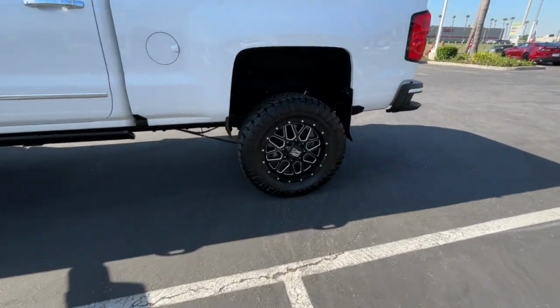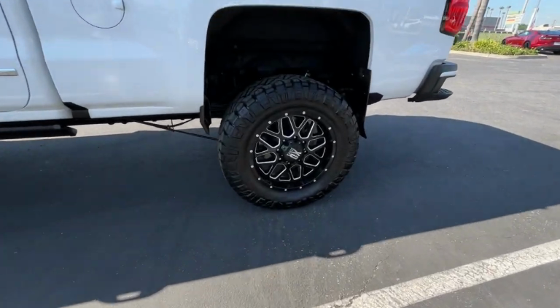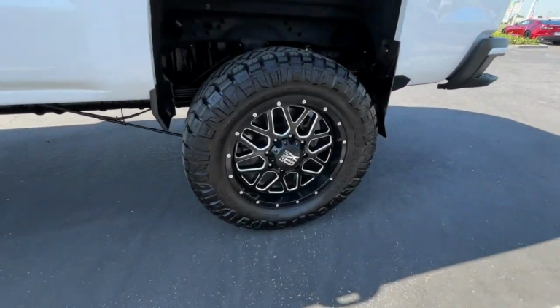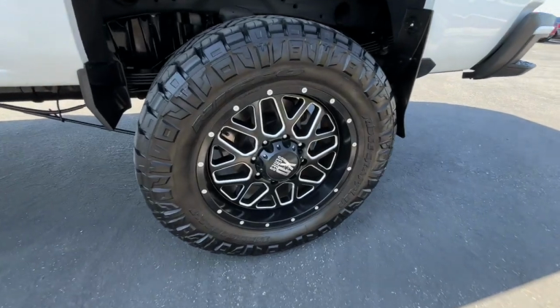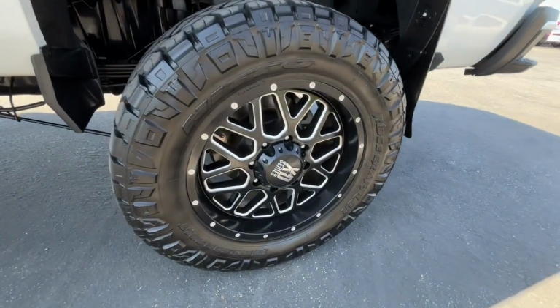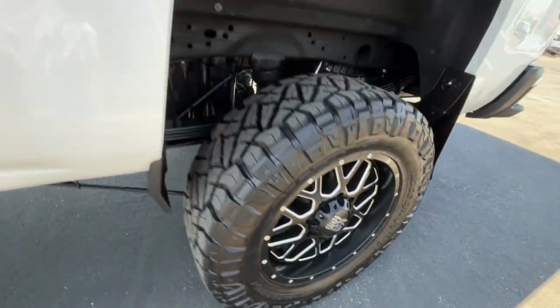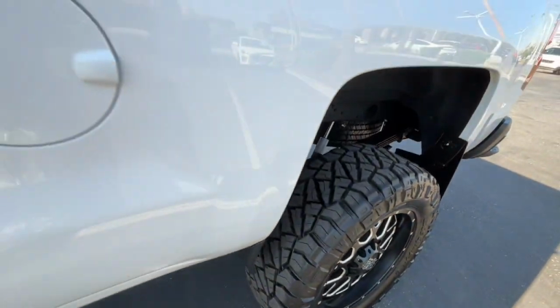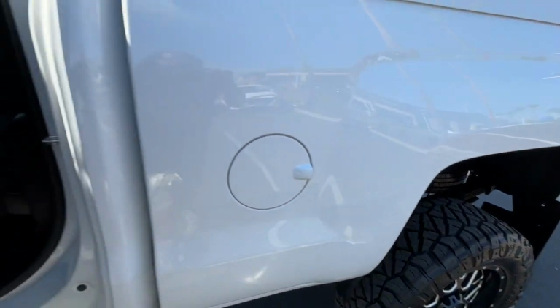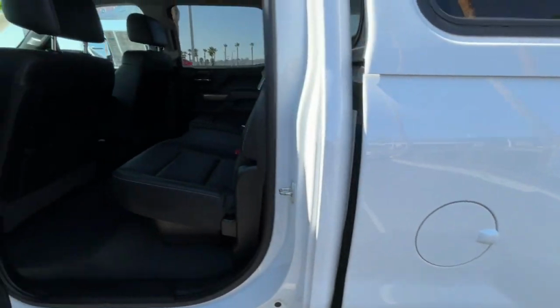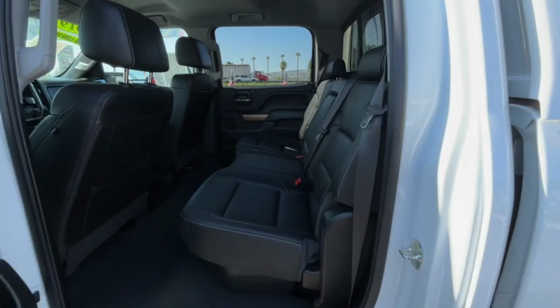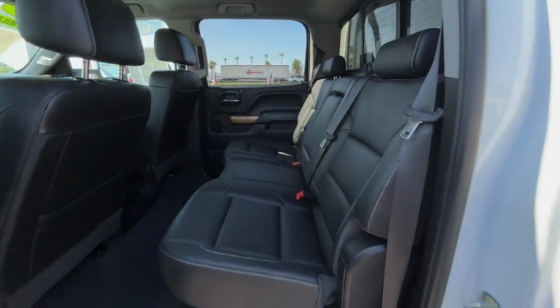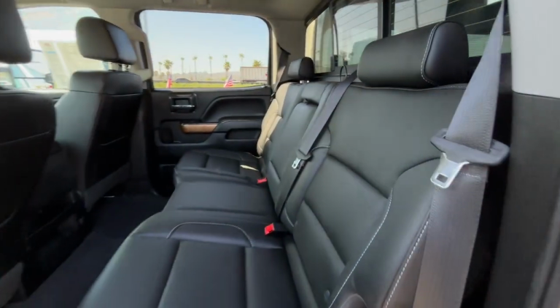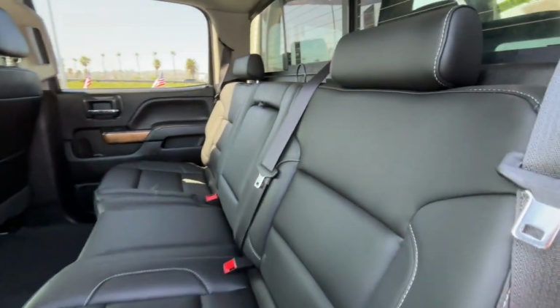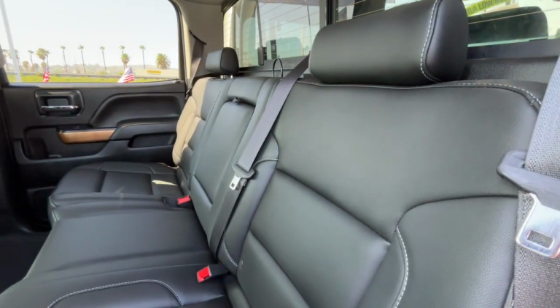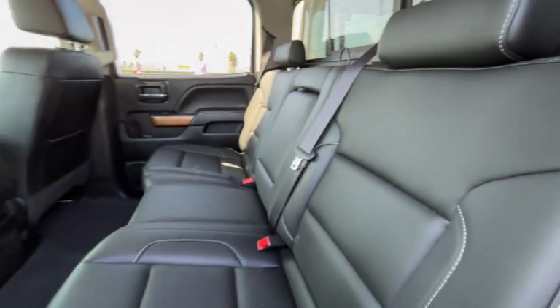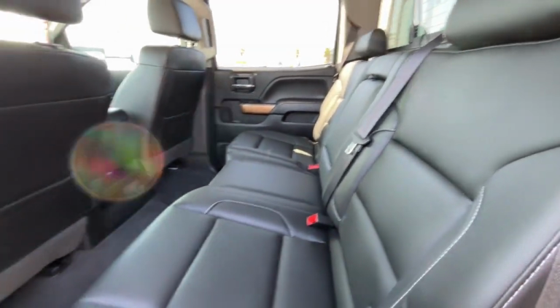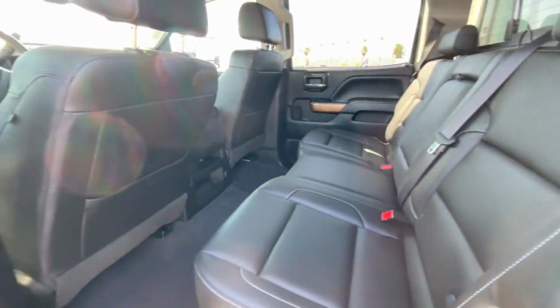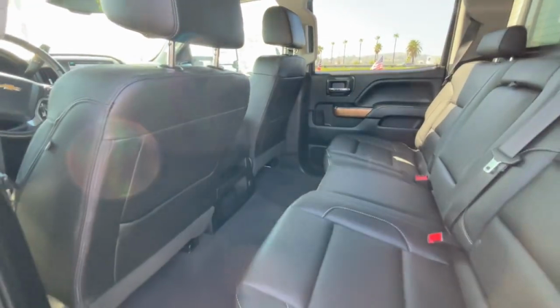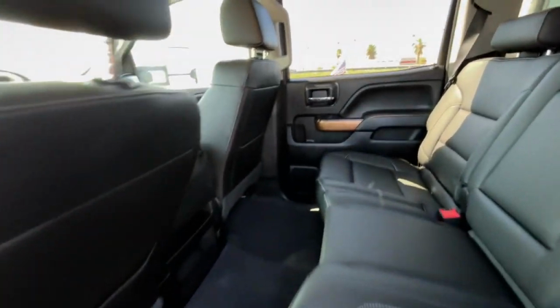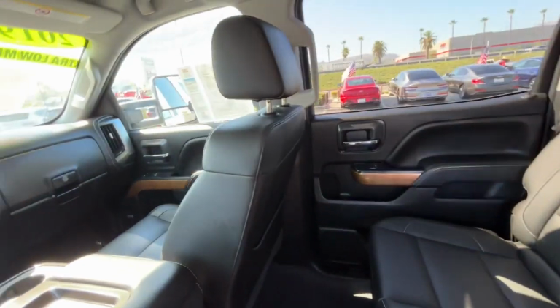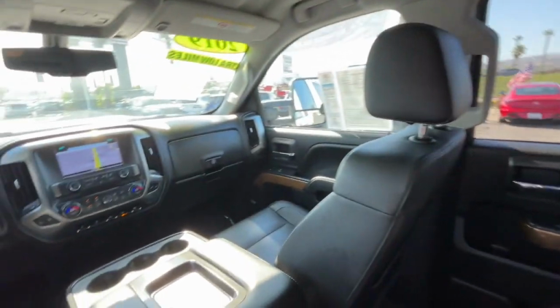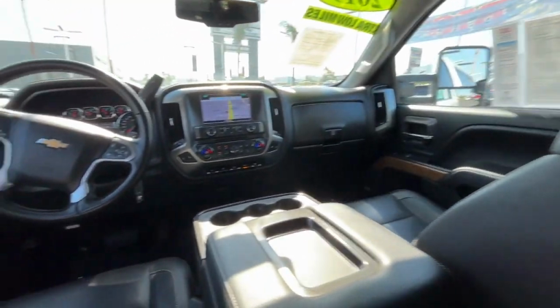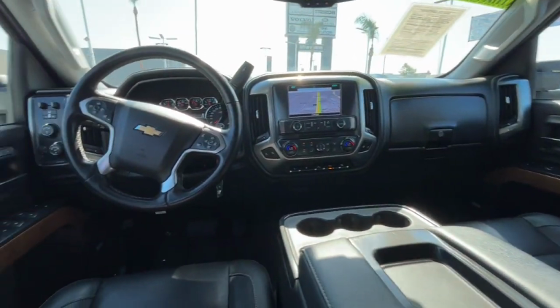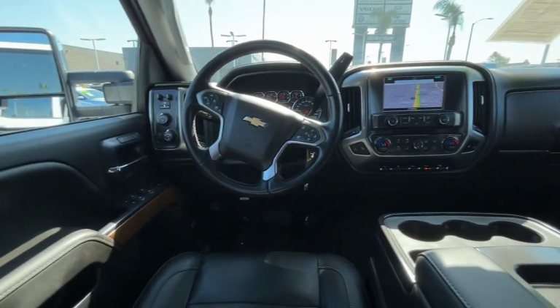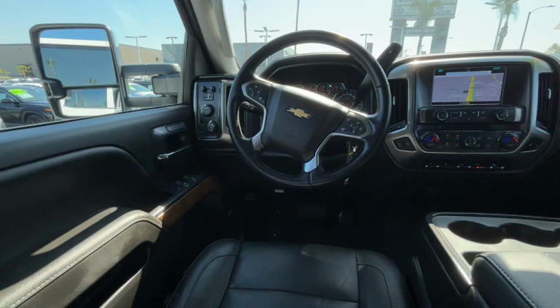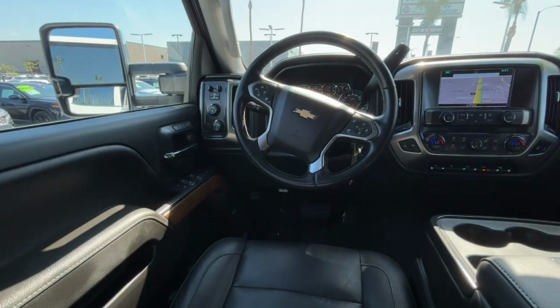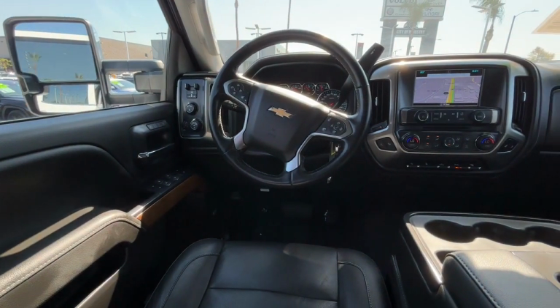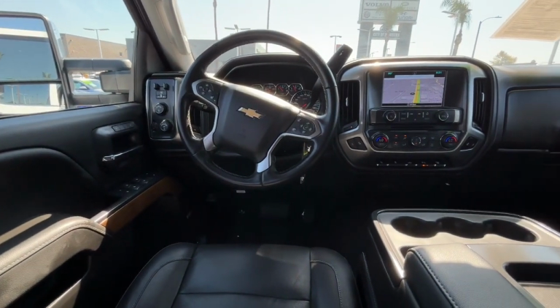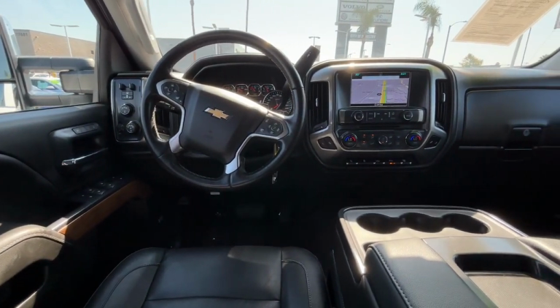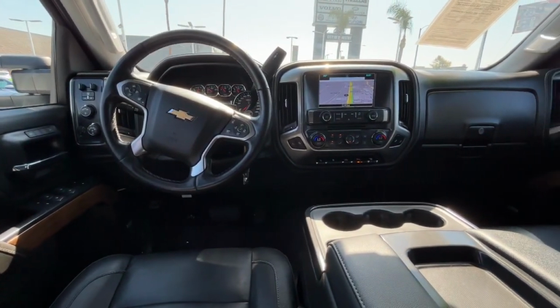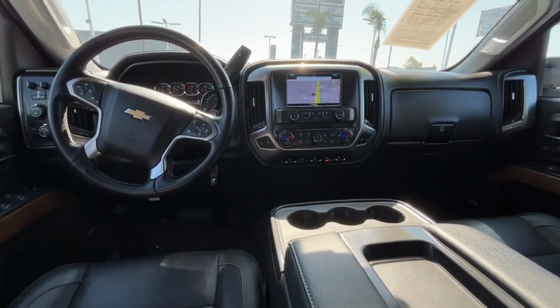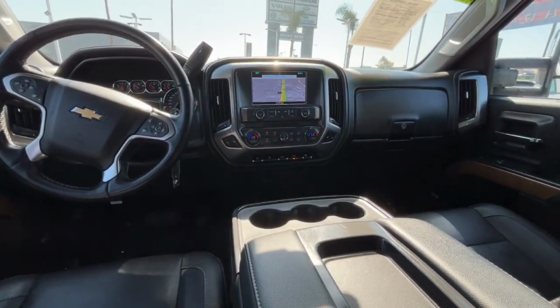The following are some of this vehicle's highlighted options: keyless entry, heated driver seat, satellite radio, heated mirrors, four-wheel drive, fog lamps, eight-cylinder engine, power passenger seat, alarm, and Bluetooth connection.